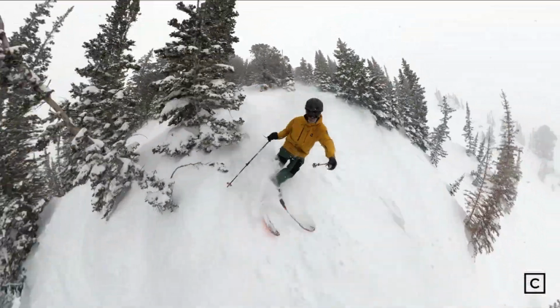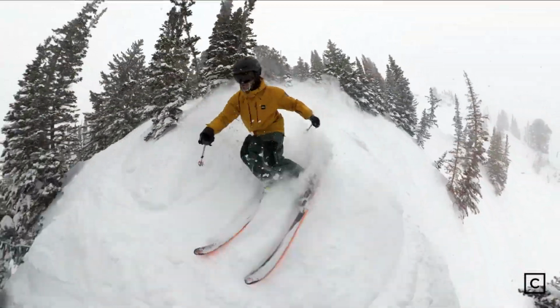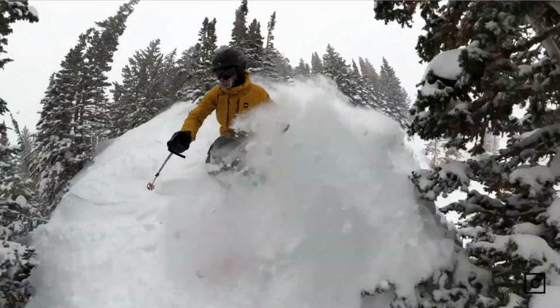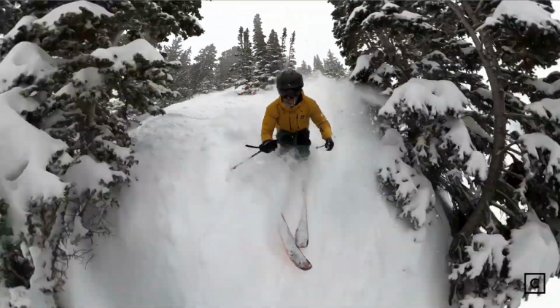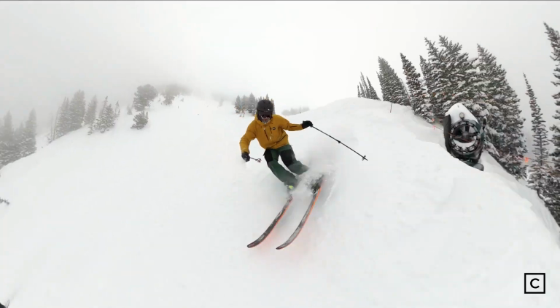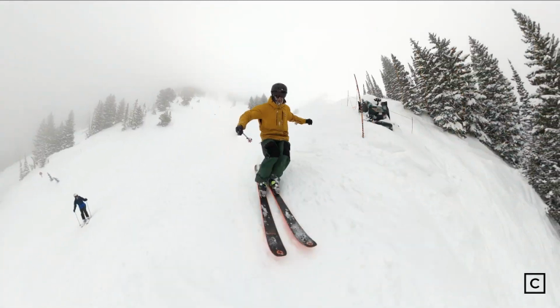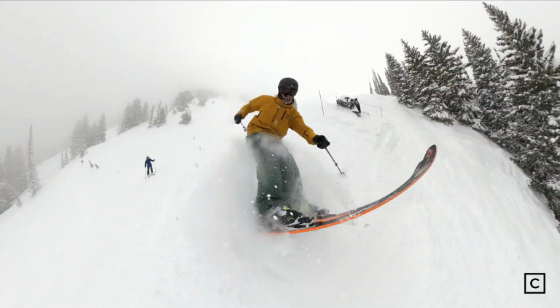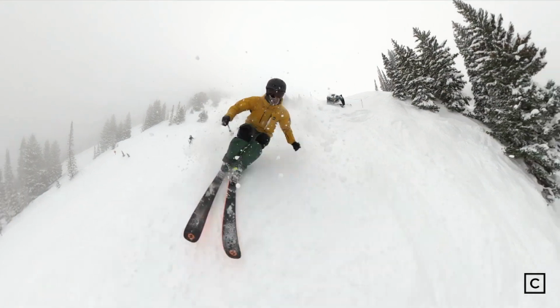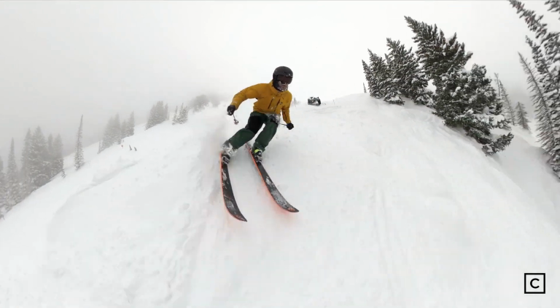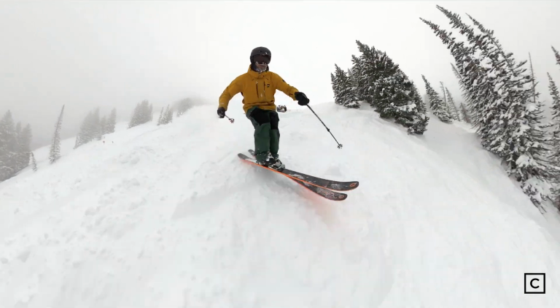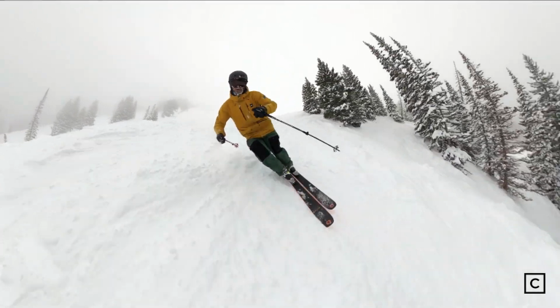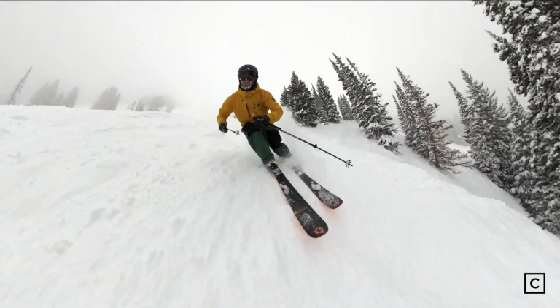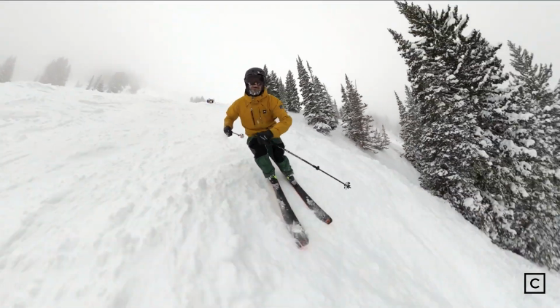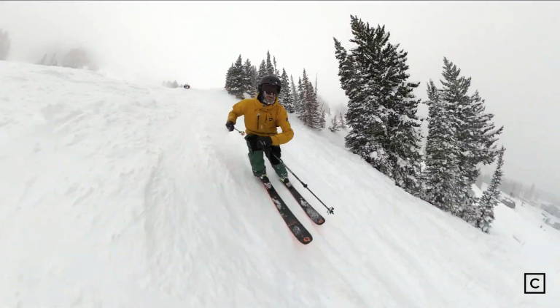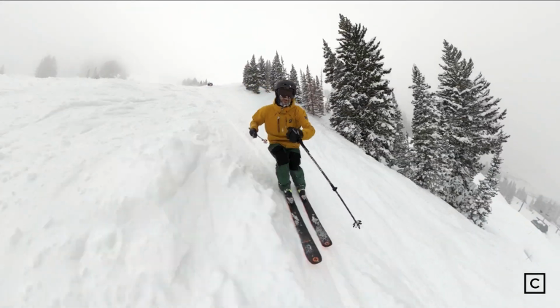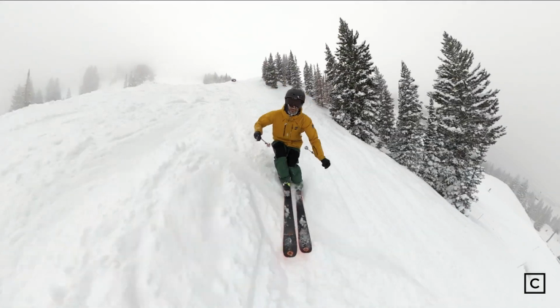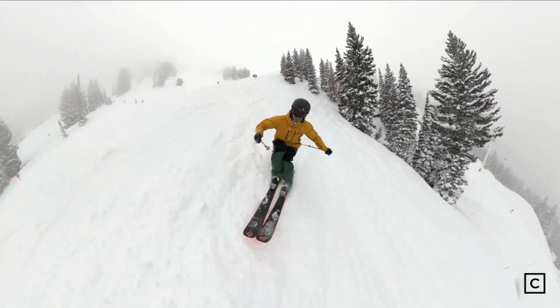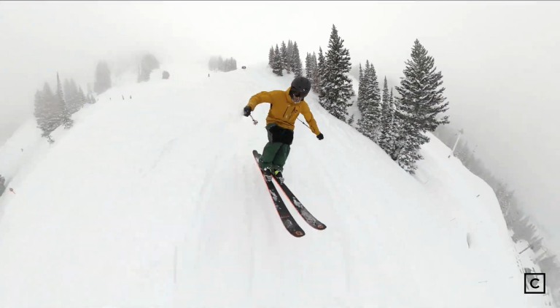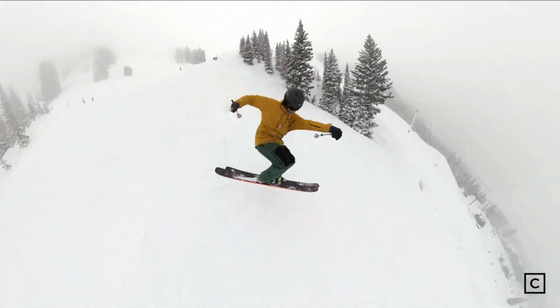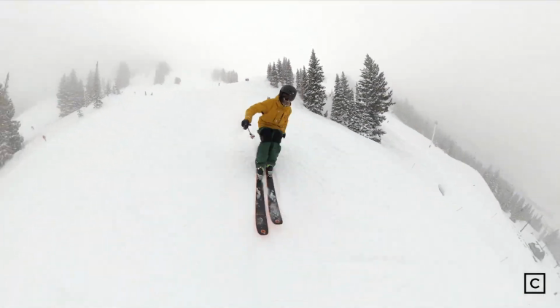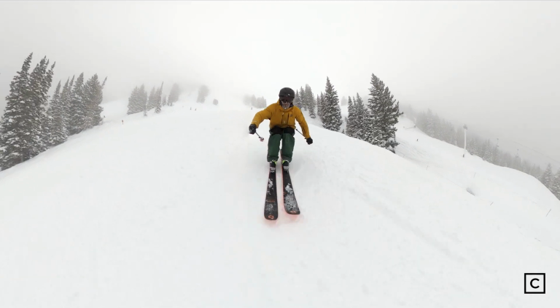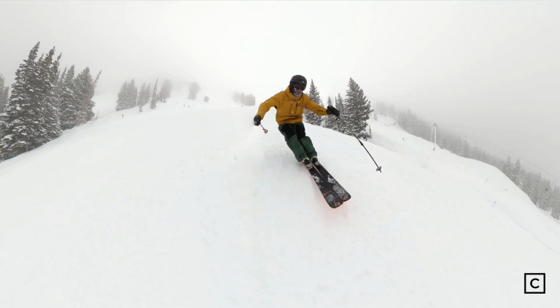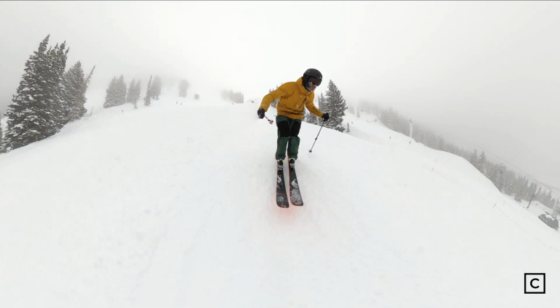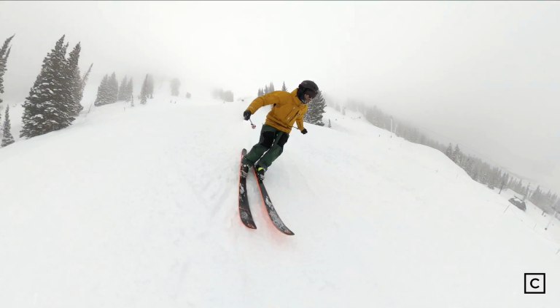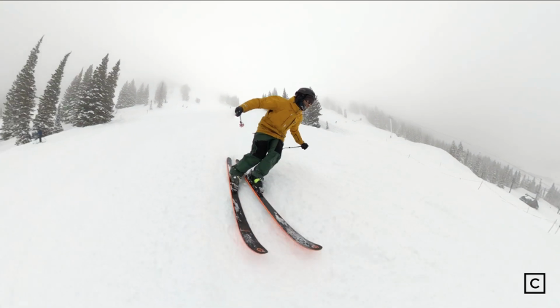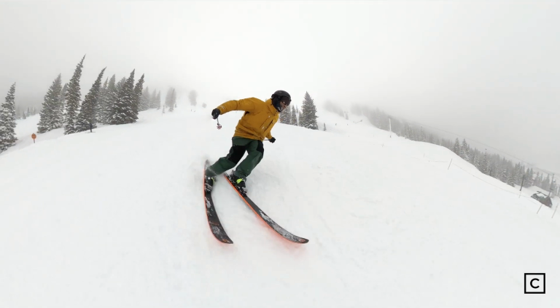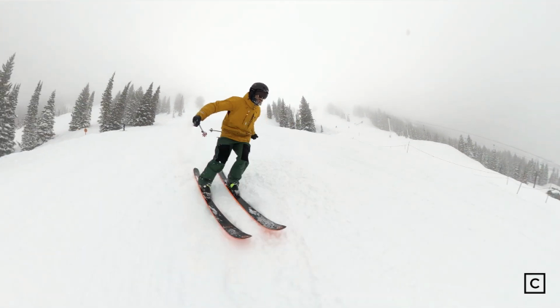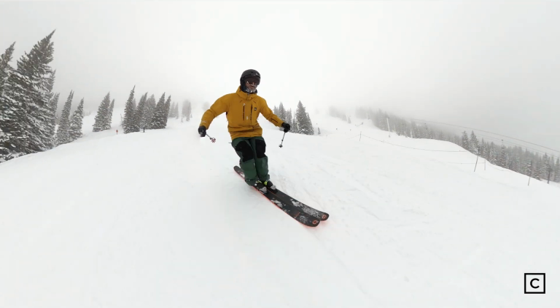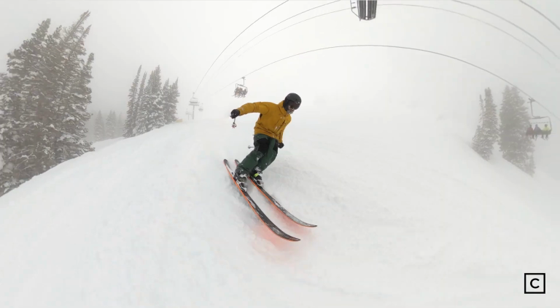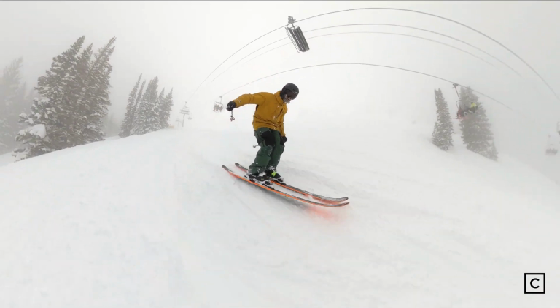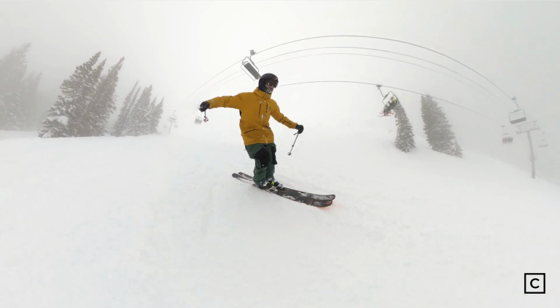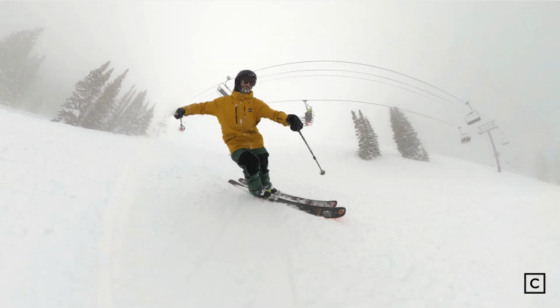I would use this as my daily driver for sure. It's a great ski for the intermediate to advanced expert skier that likes a strong ski that wants to be driven and lives in a place where you get fresh snow regularly.